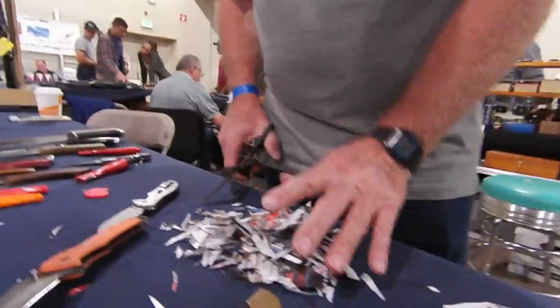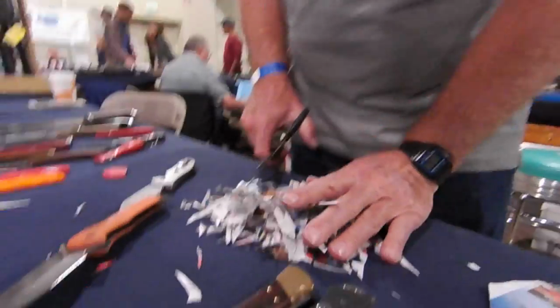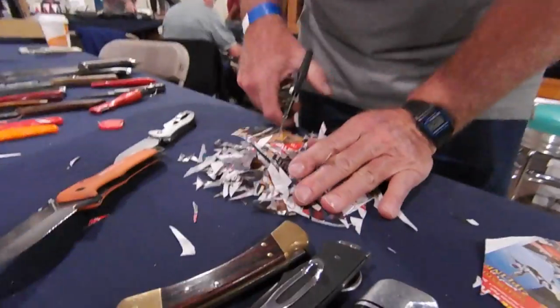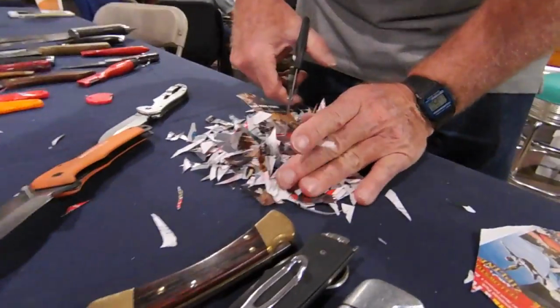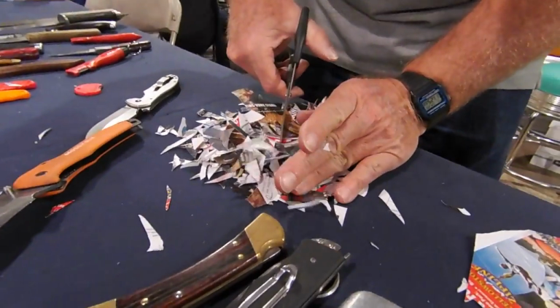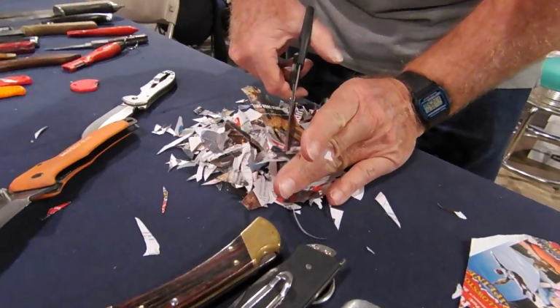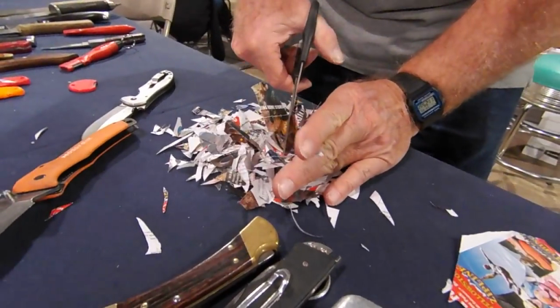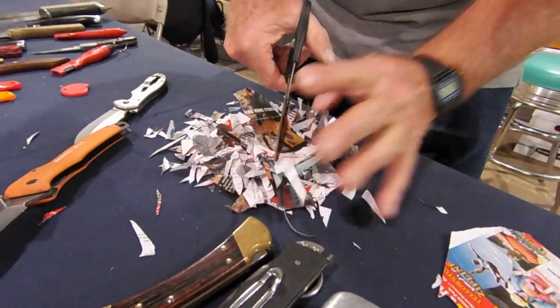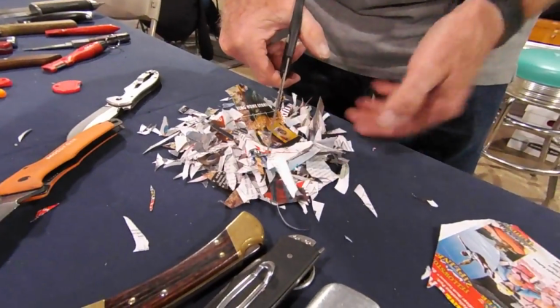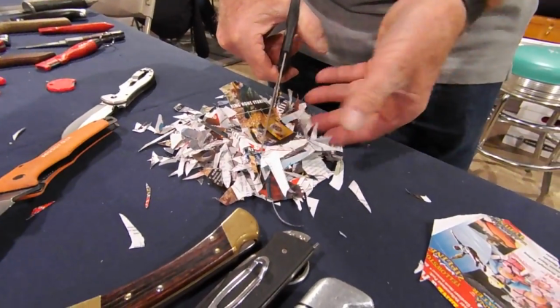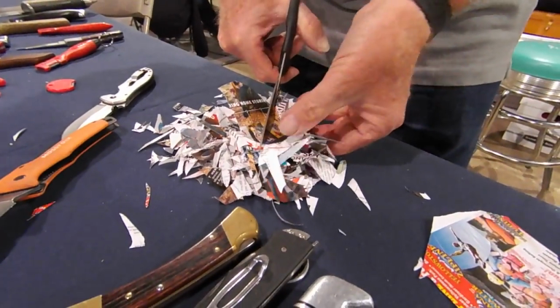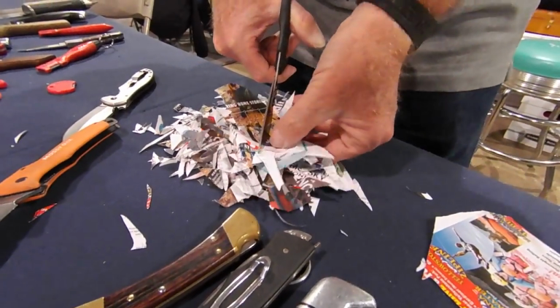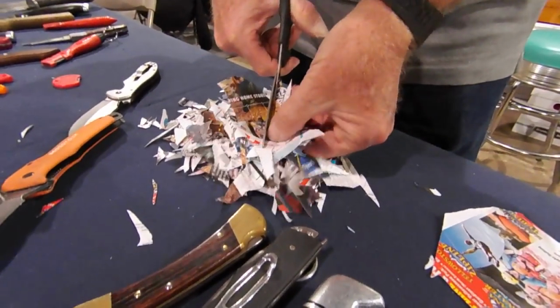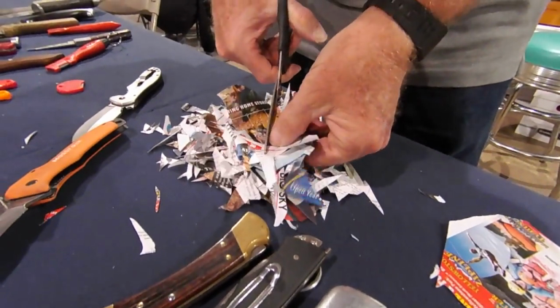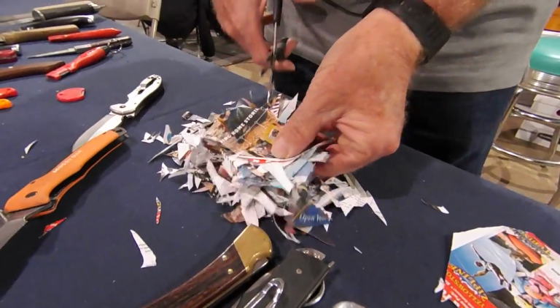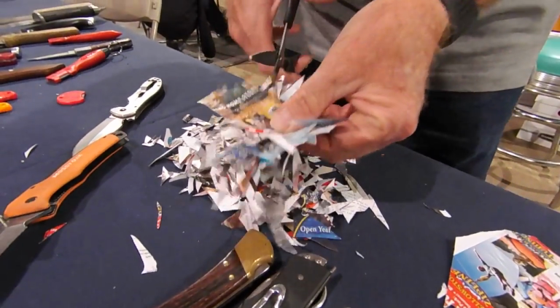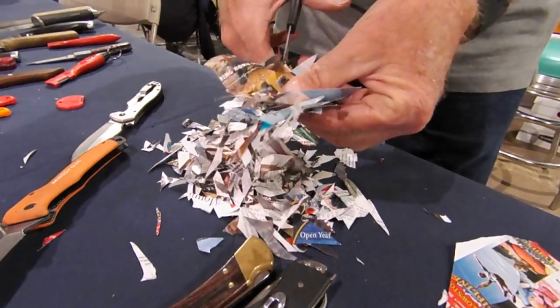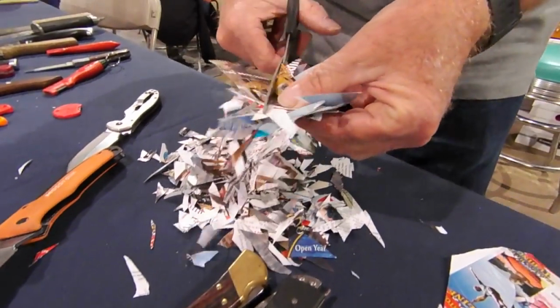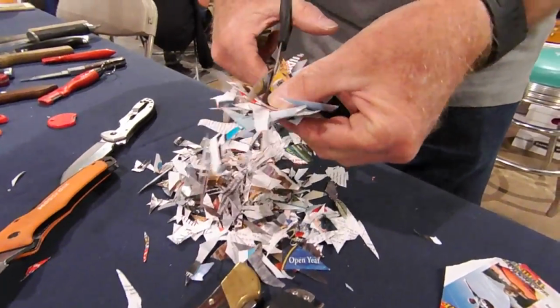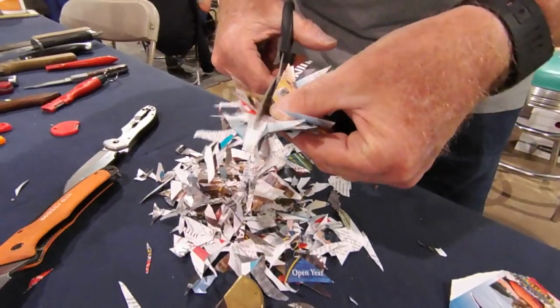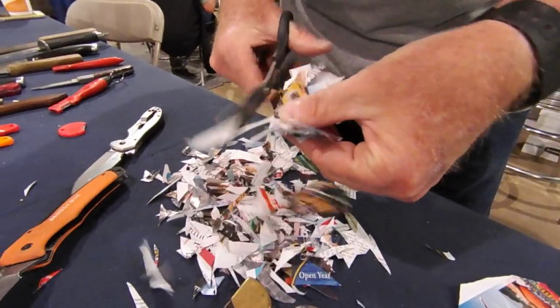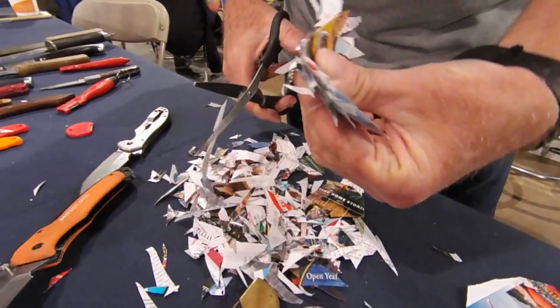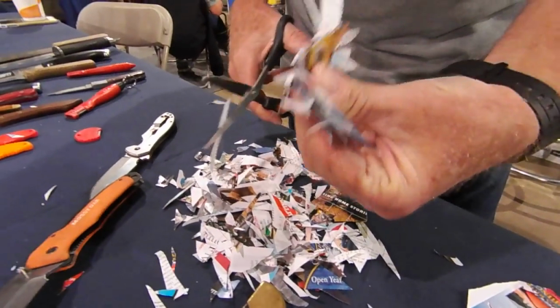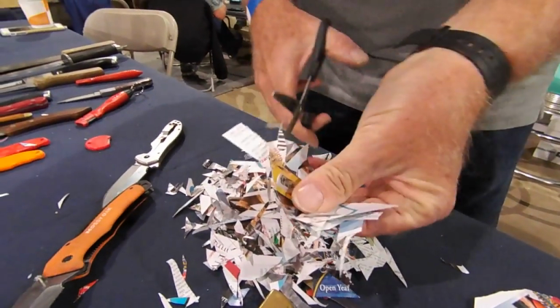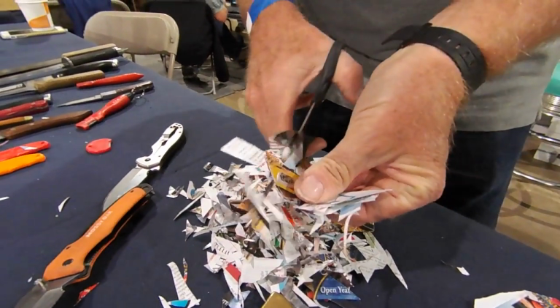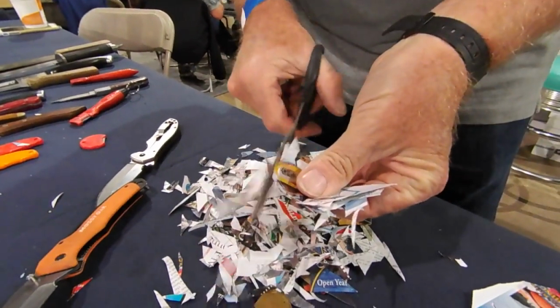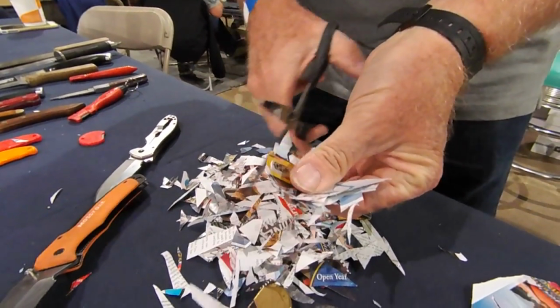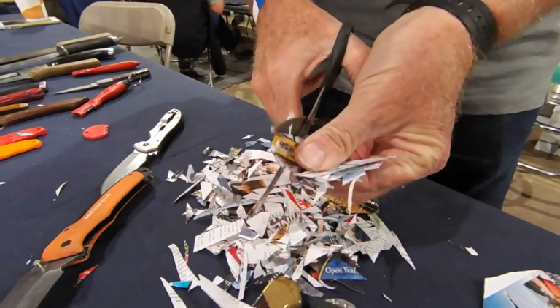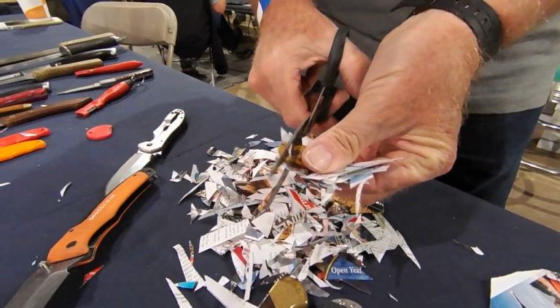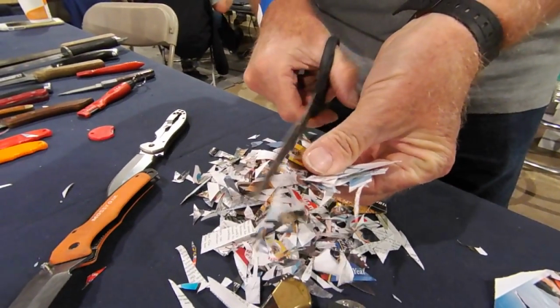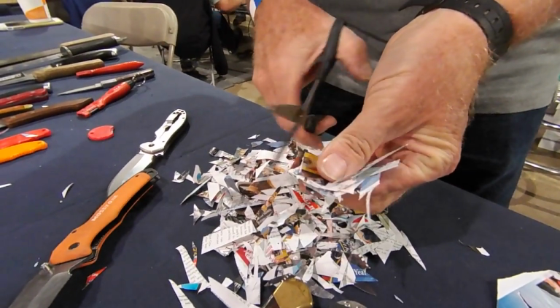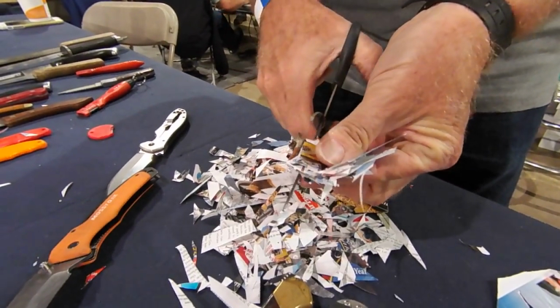If you can get through 20 layers of paper that easy, they're sharp.